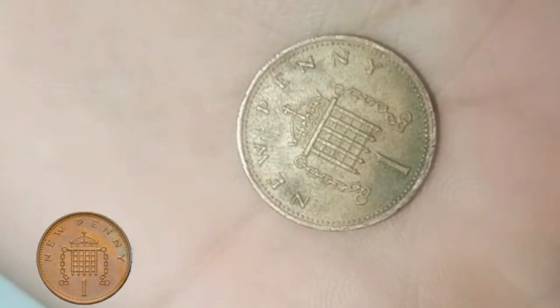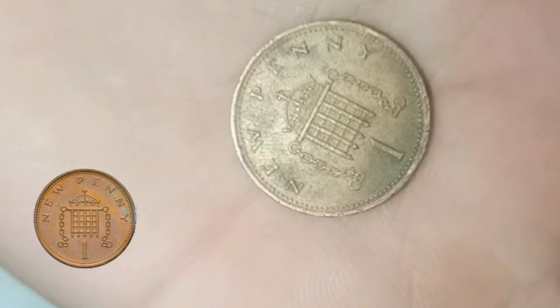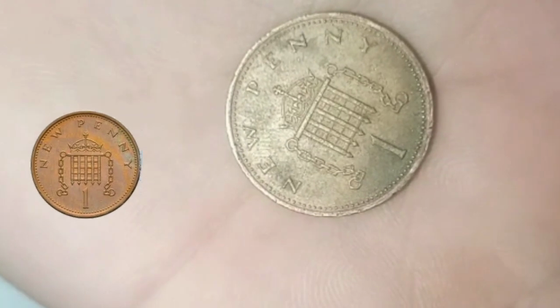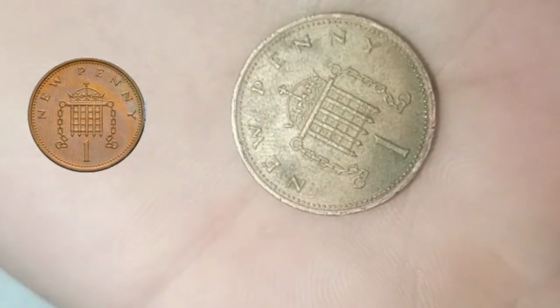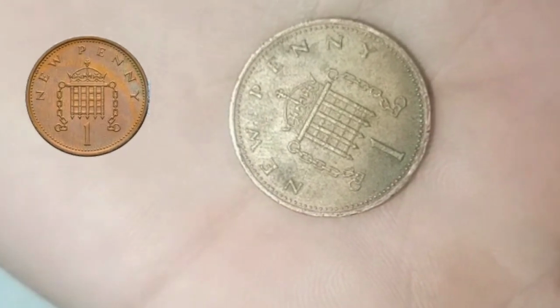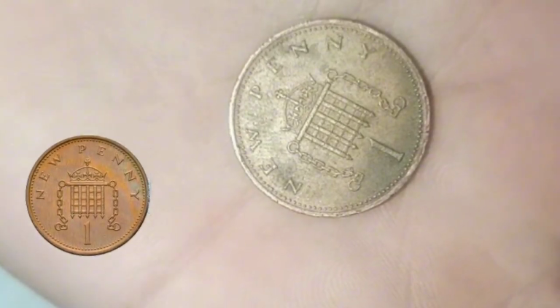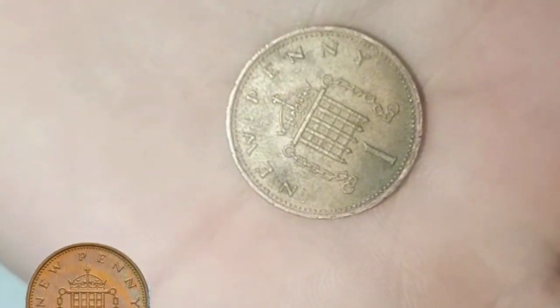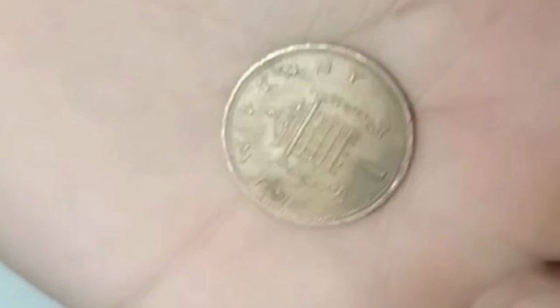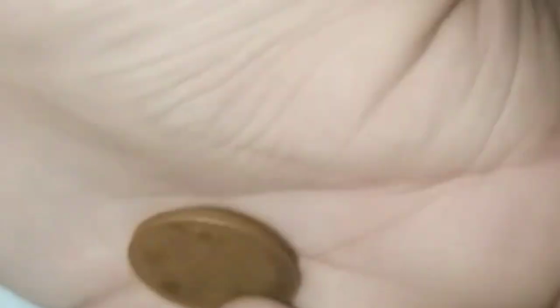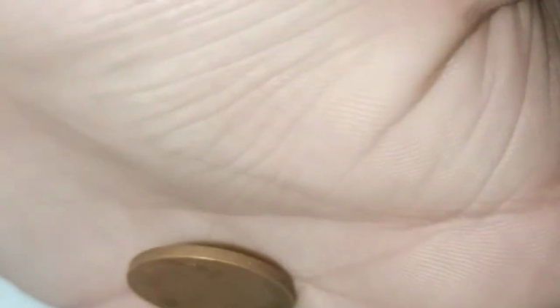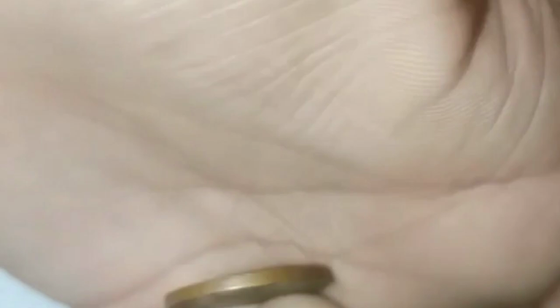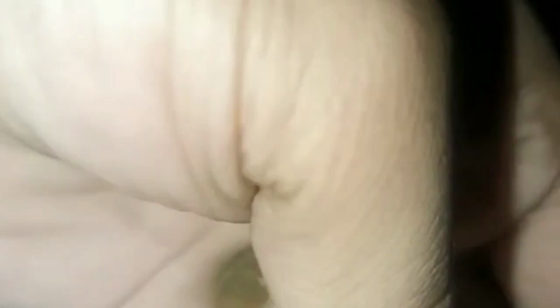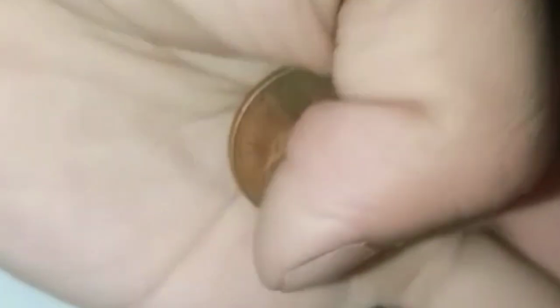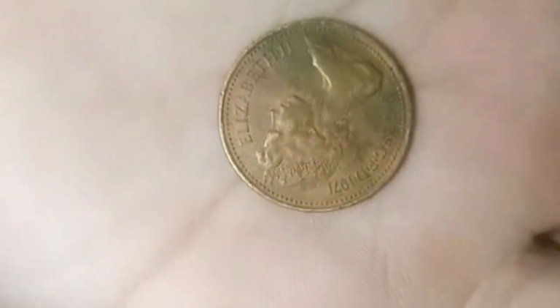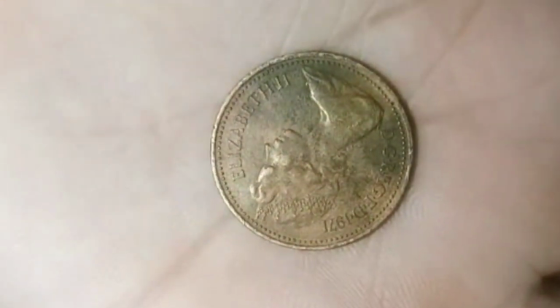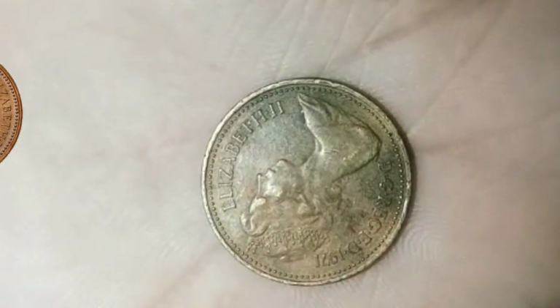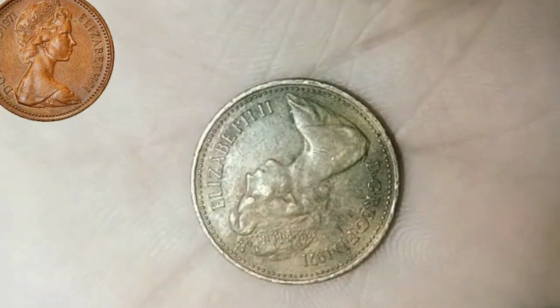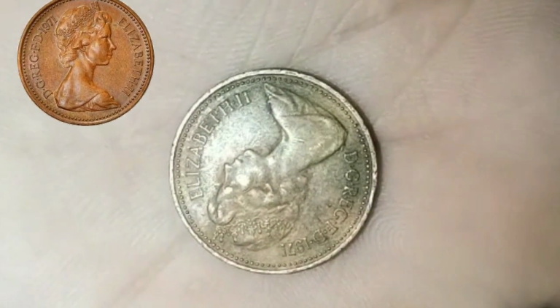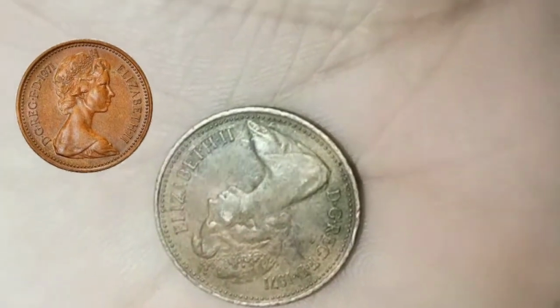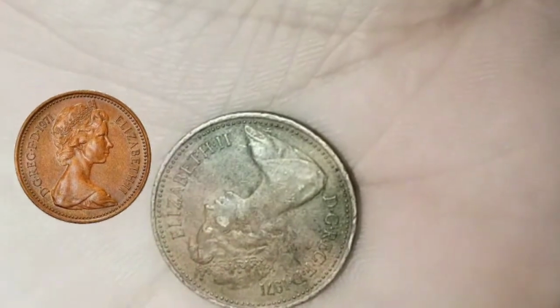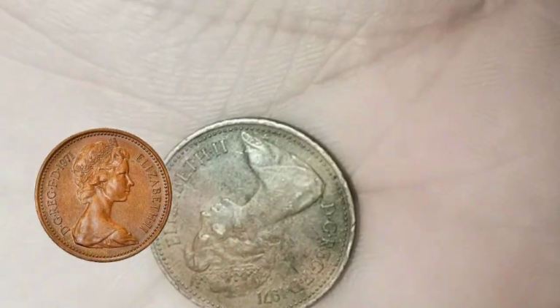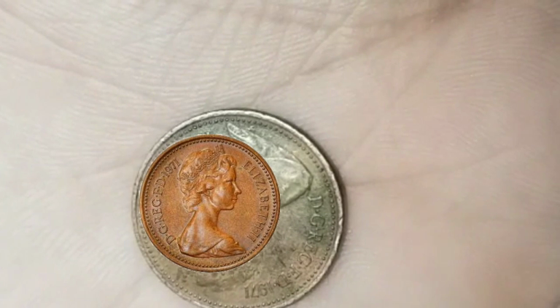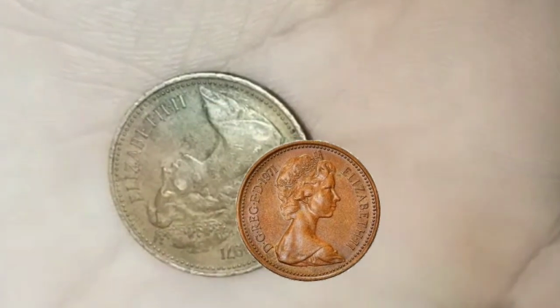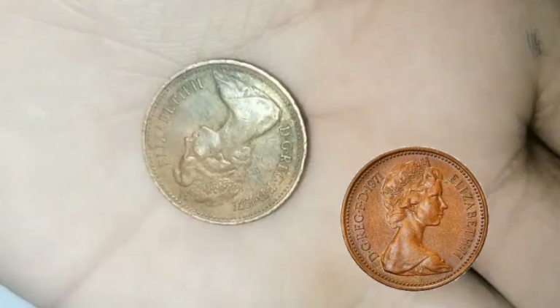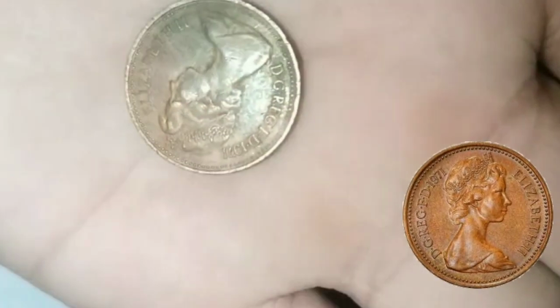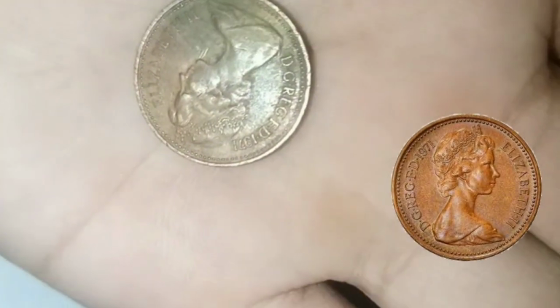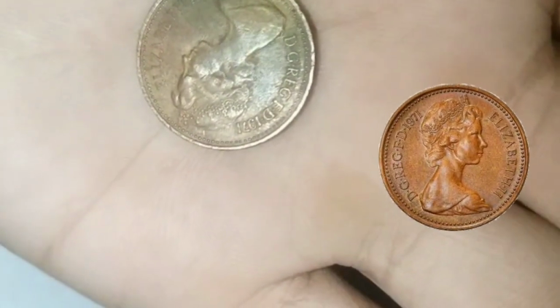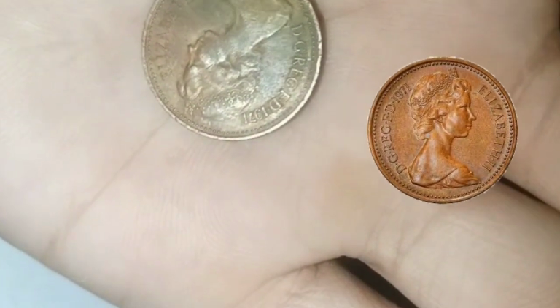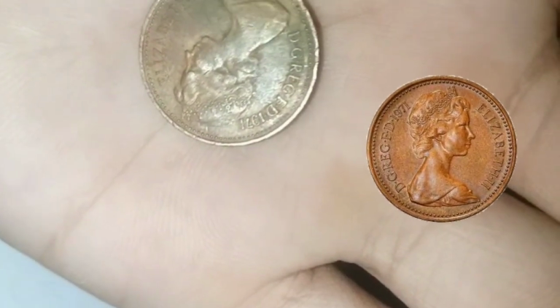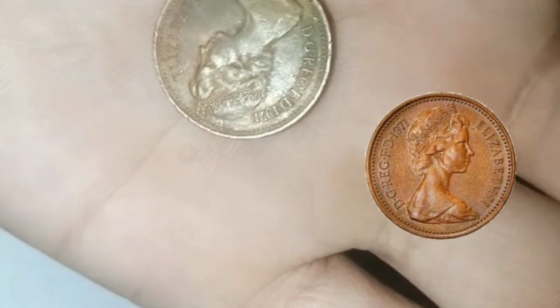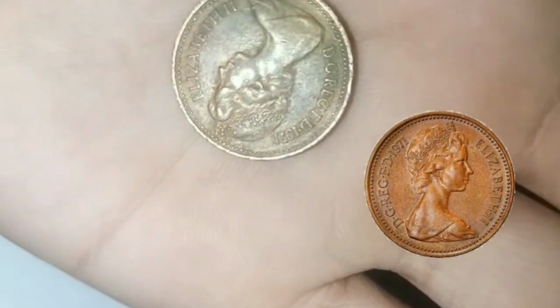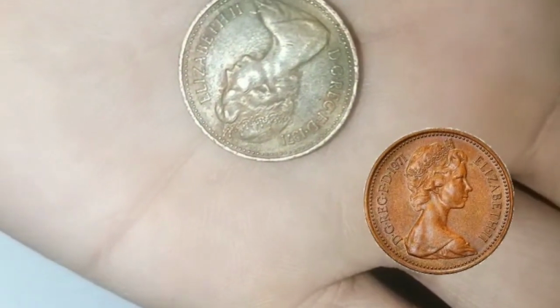The 1971 1 penny coin typically doesn't hold significant monetary value as a collectible. Its worth is generally just 1 penny. However, if you have a coin in exceptional condition or with a unique error, it might be worth more to a collector.